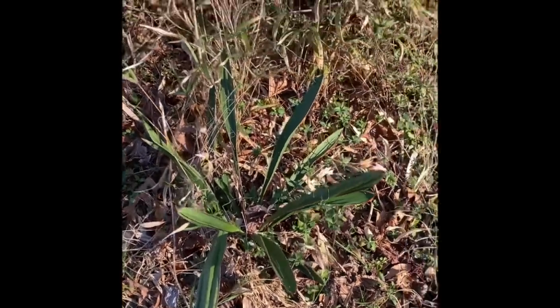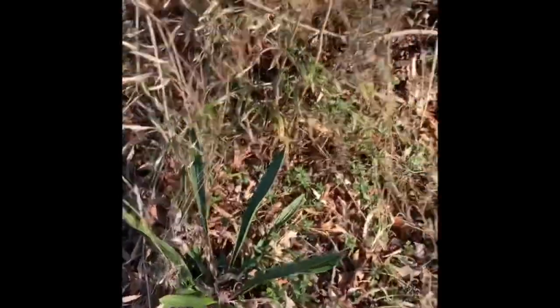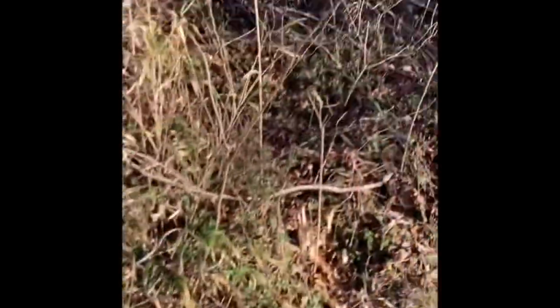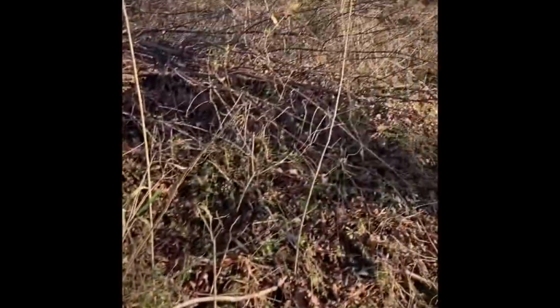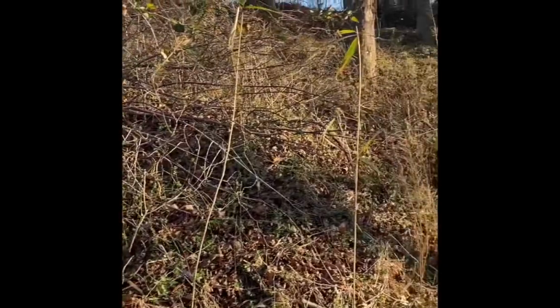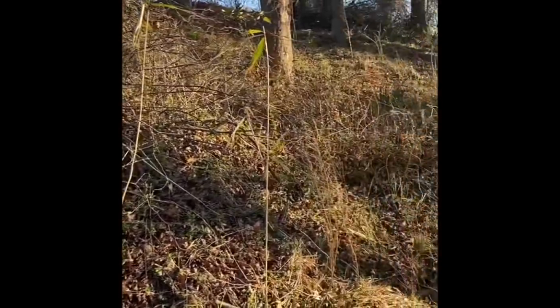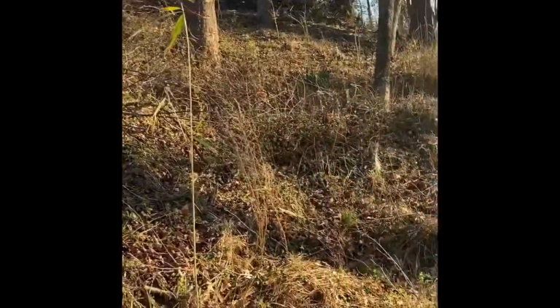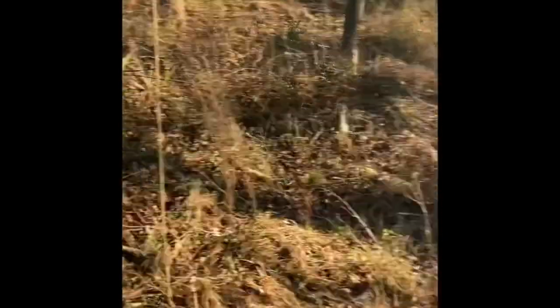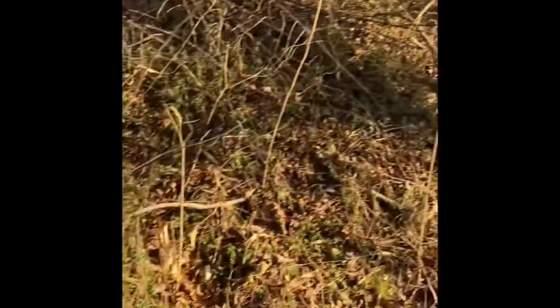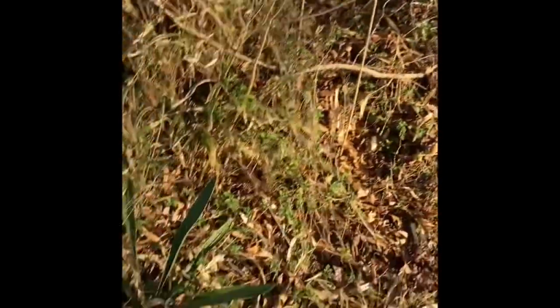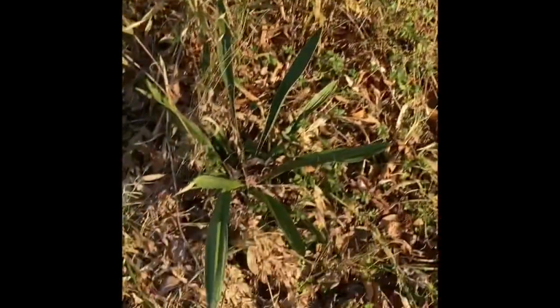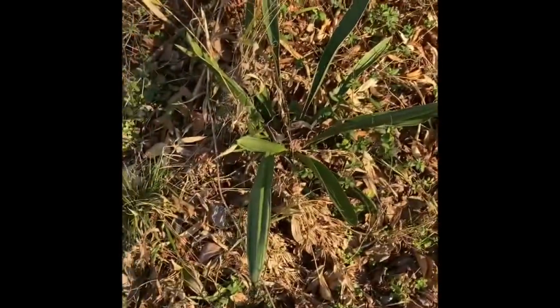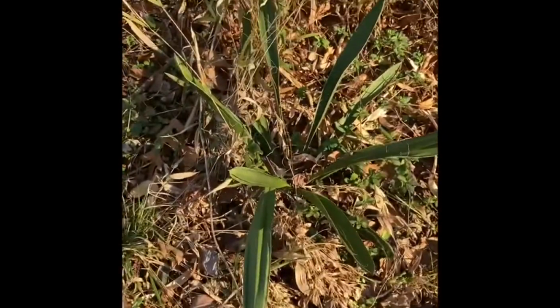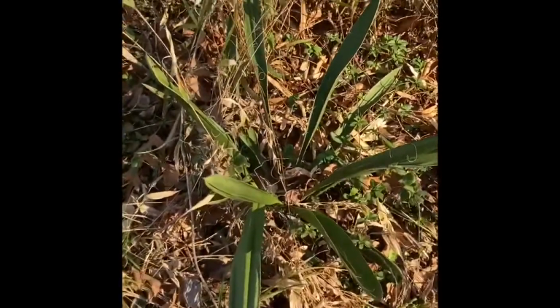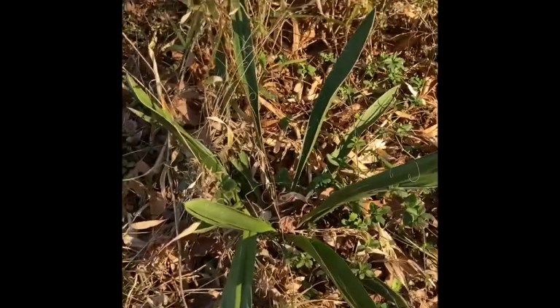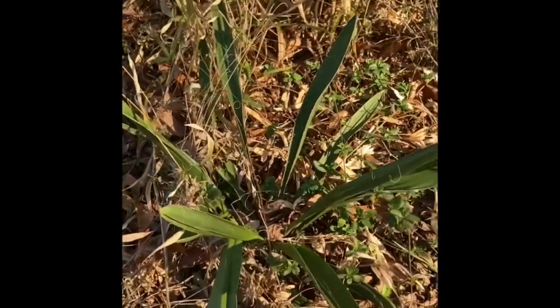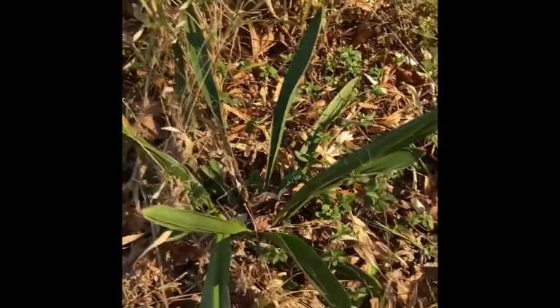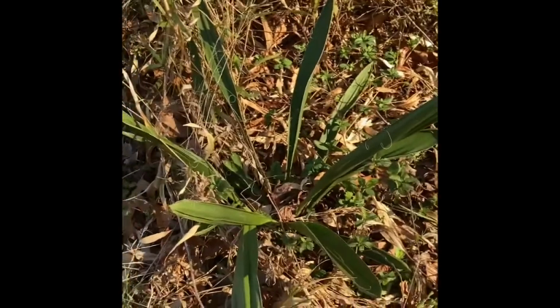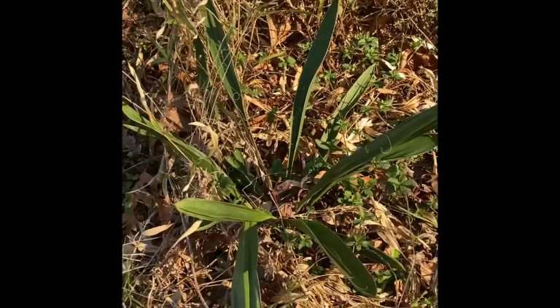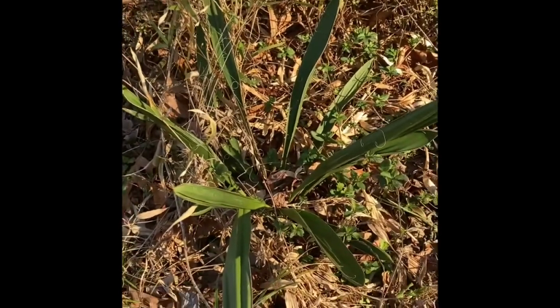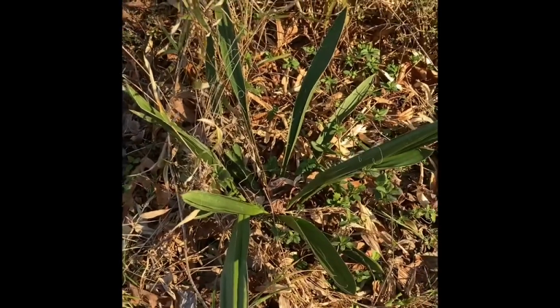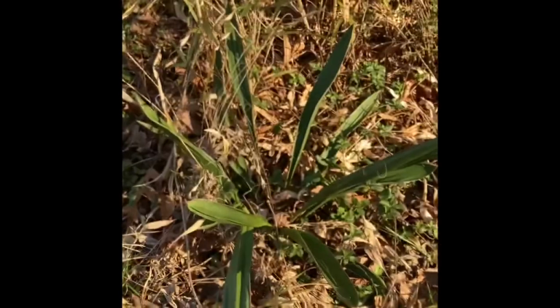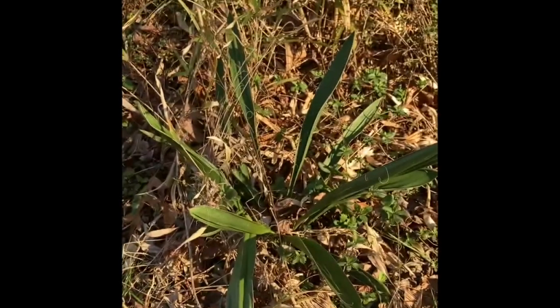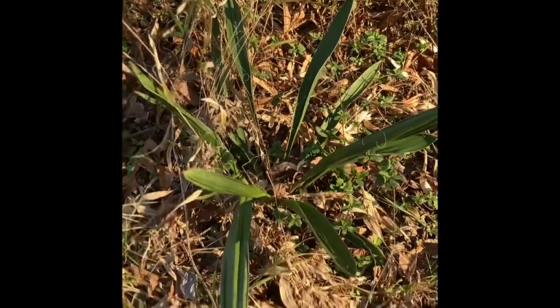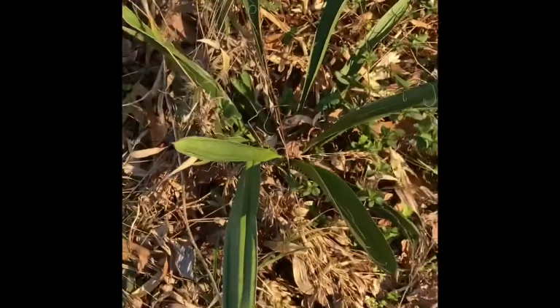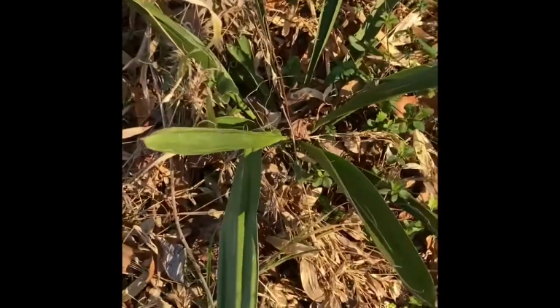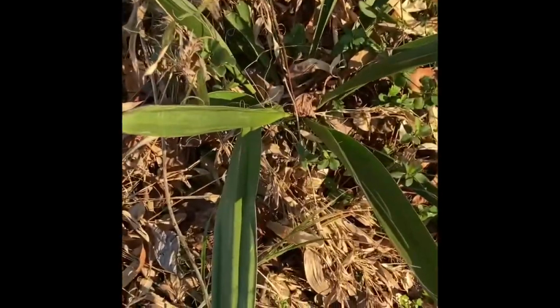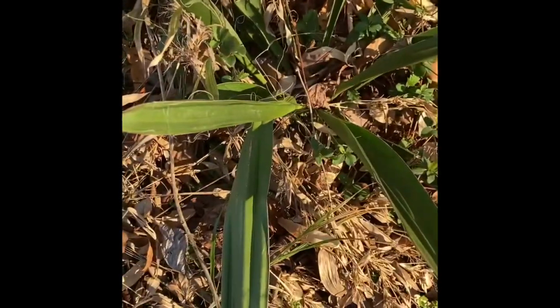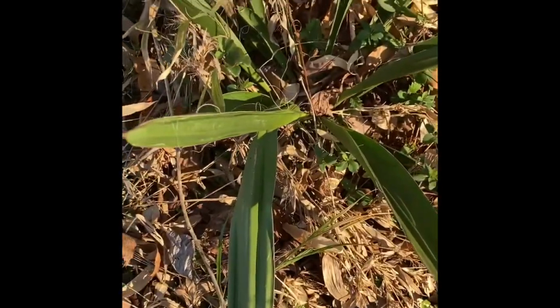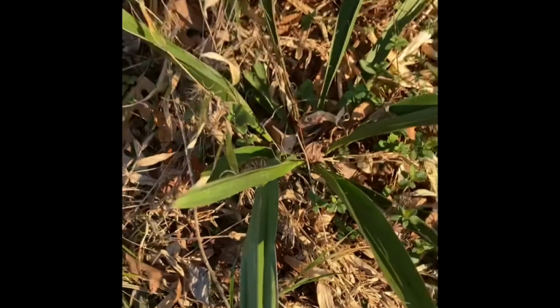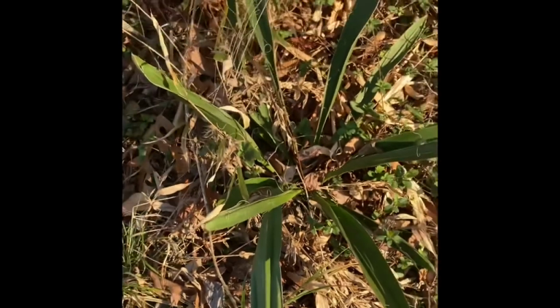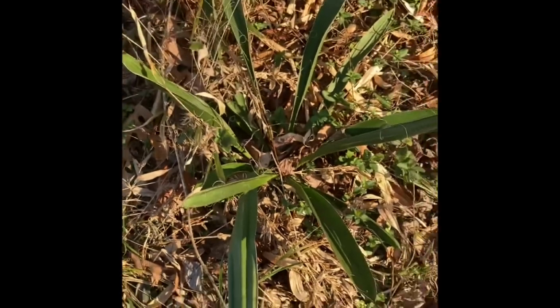There's more up on the hill over here. I didn't think we had any natural growing palms around here. But who knows? It's pretty cool. If anybody can identify it, let me know.